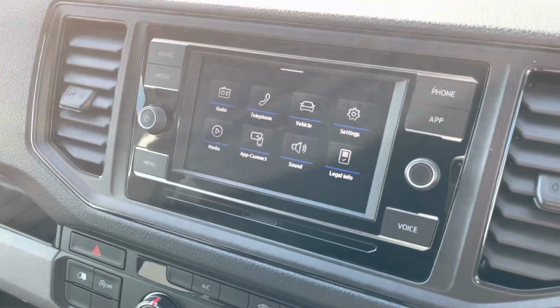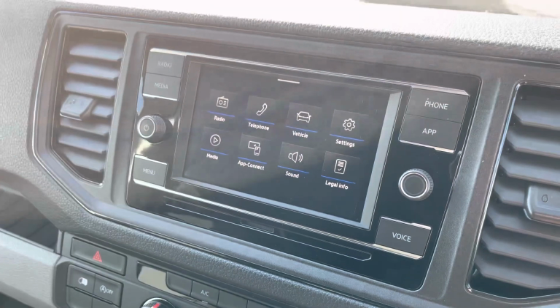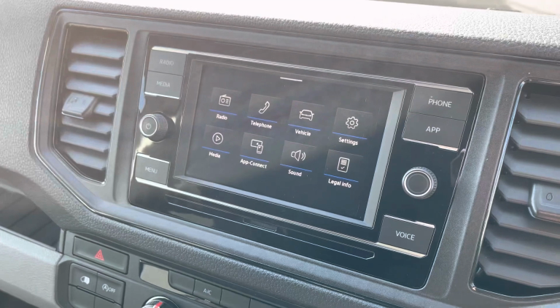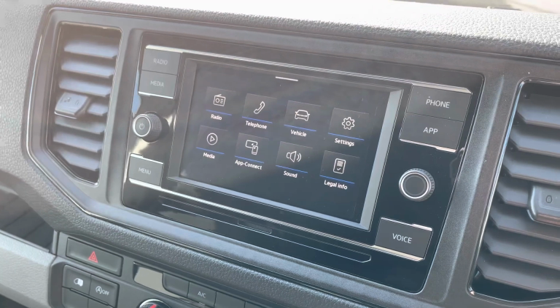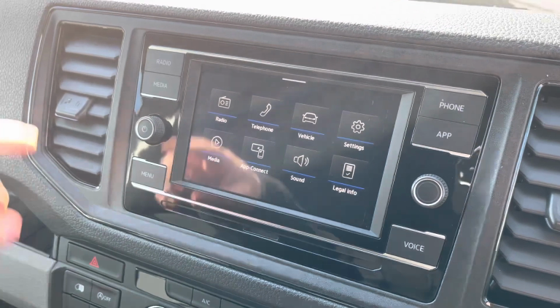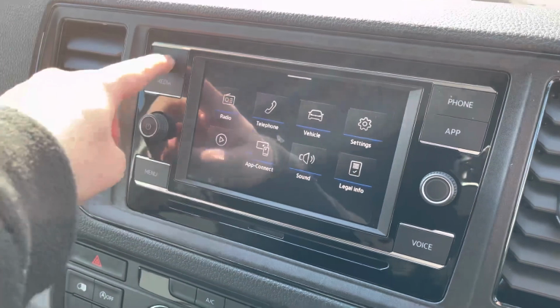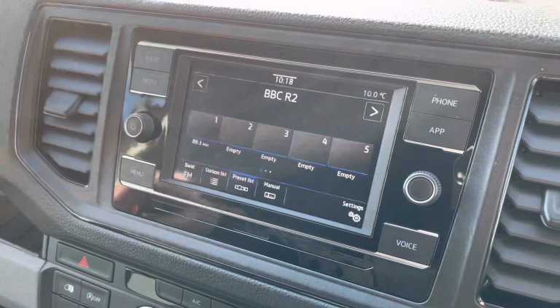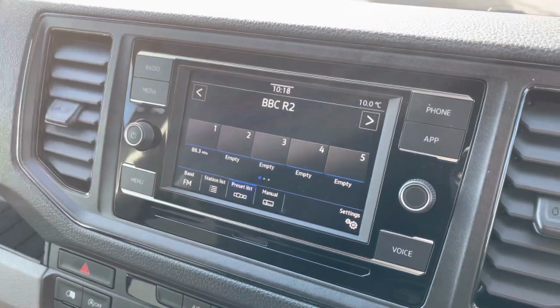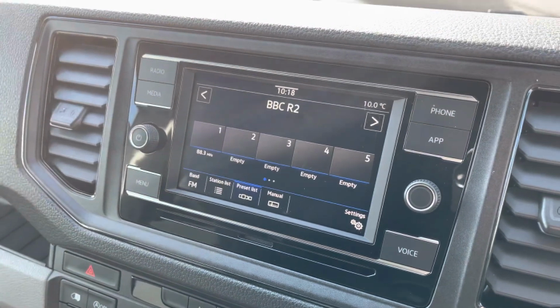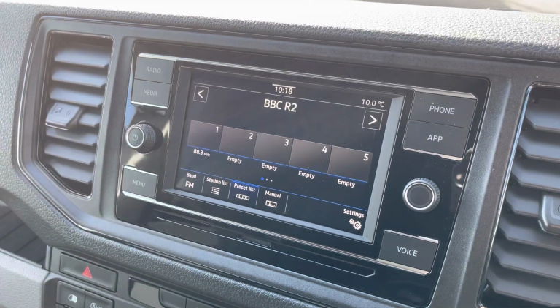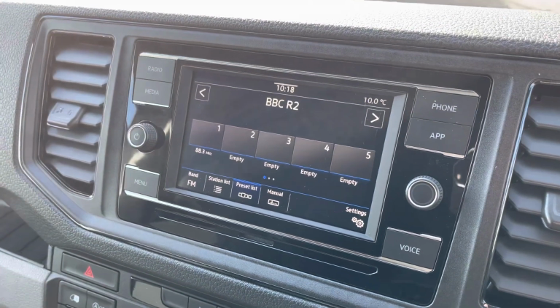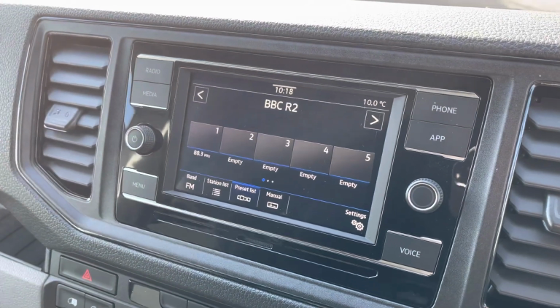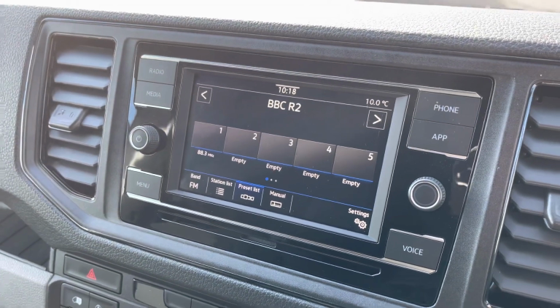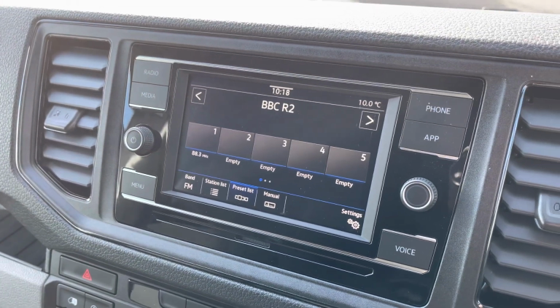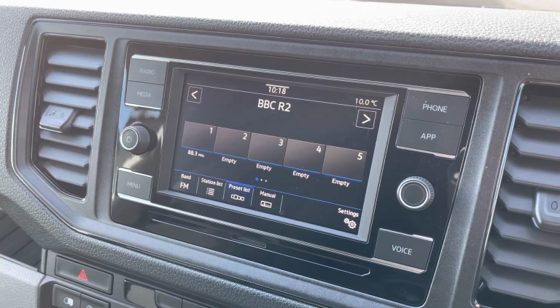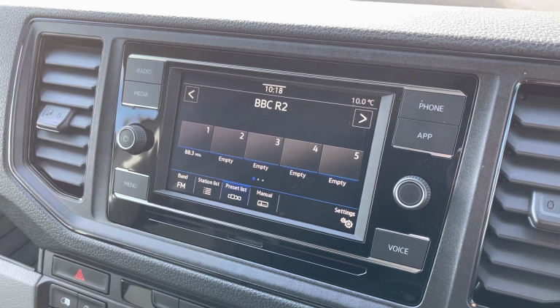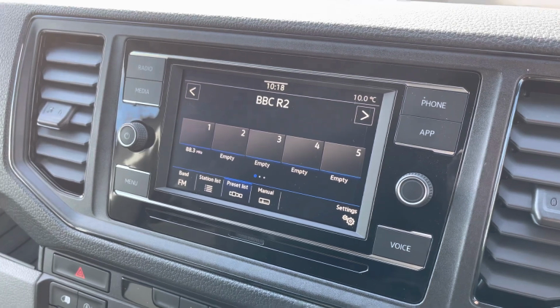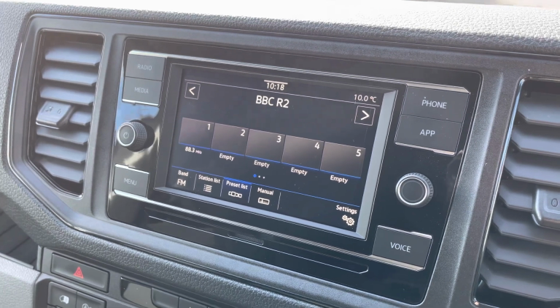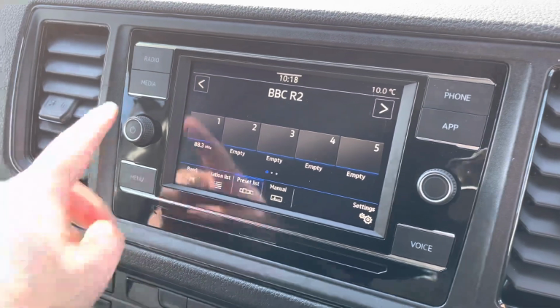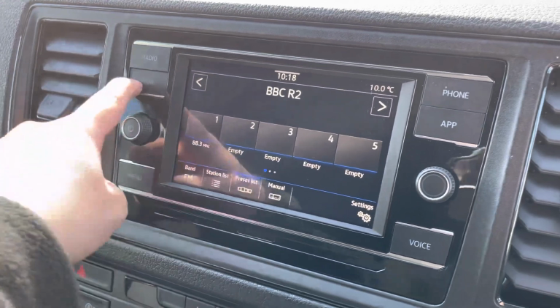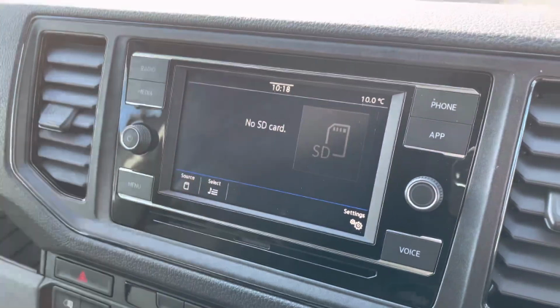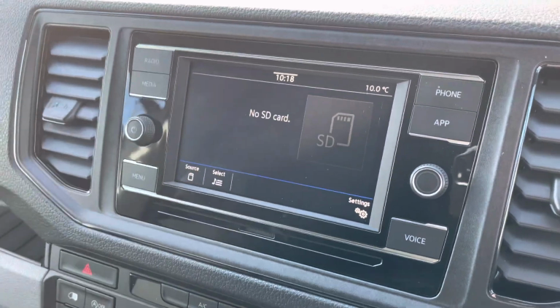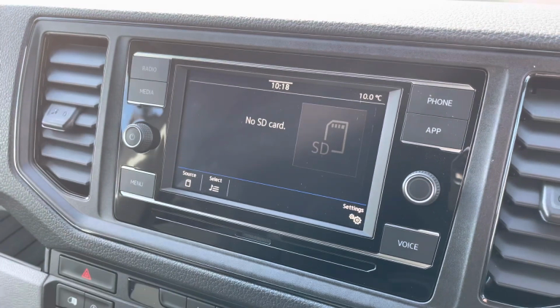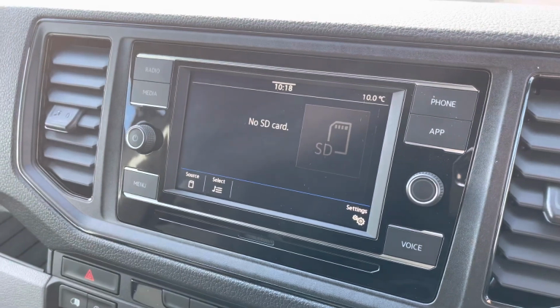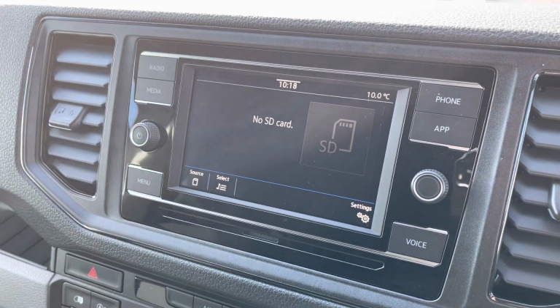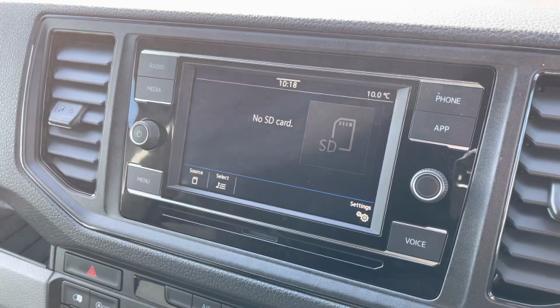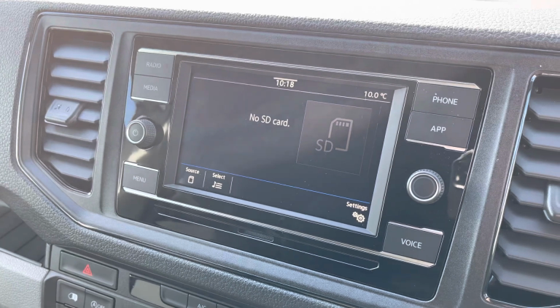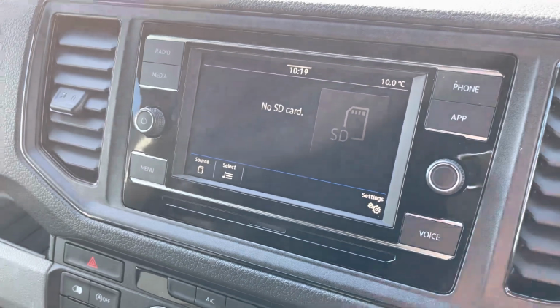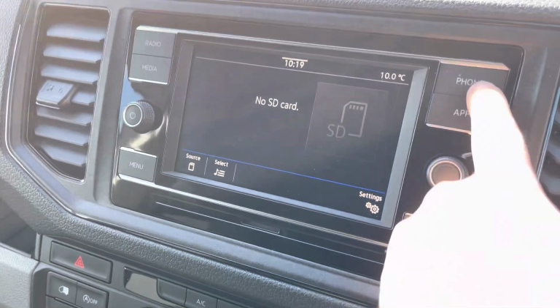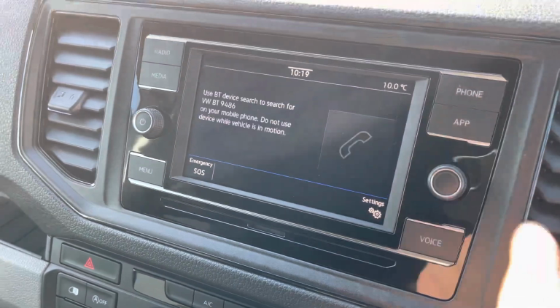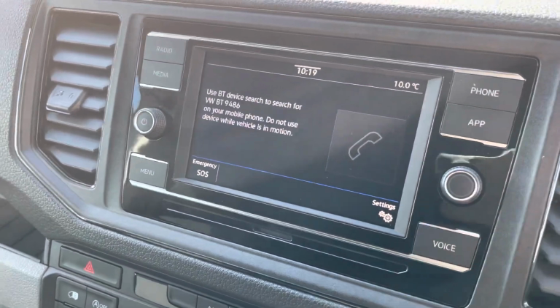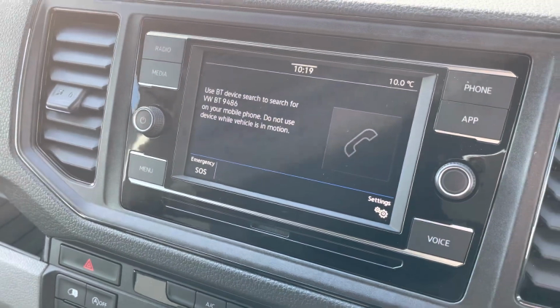The media system within this vehicle comes as standard with DAB, FM, and AM radio. However, you aren't just limited to the radio — several other media options are available, such as USB input and SD card input.